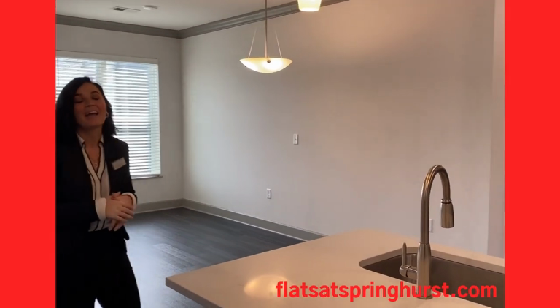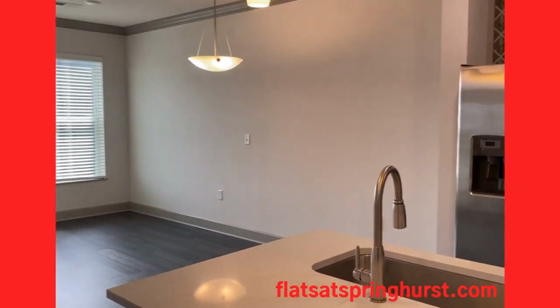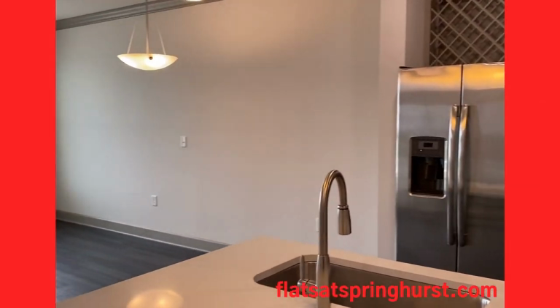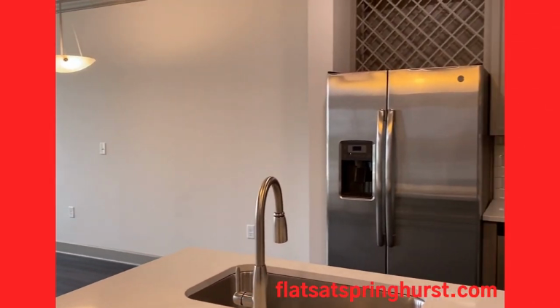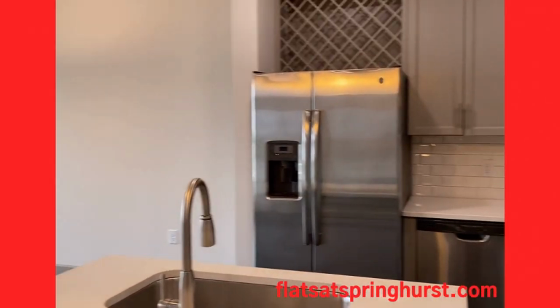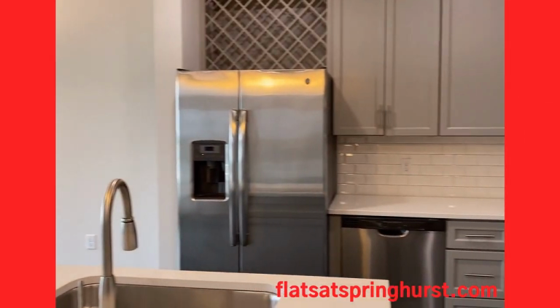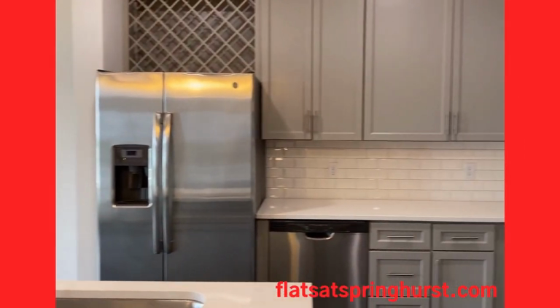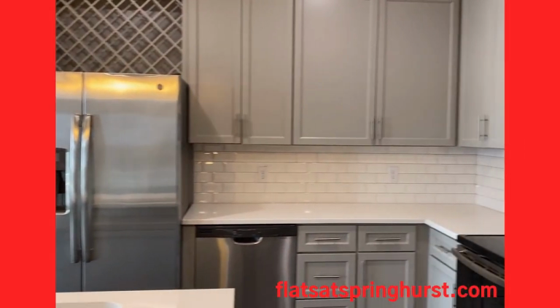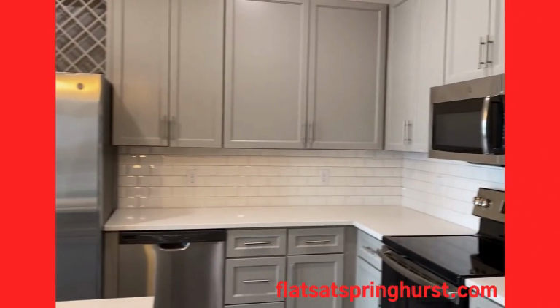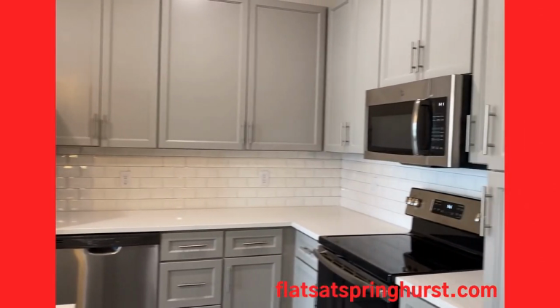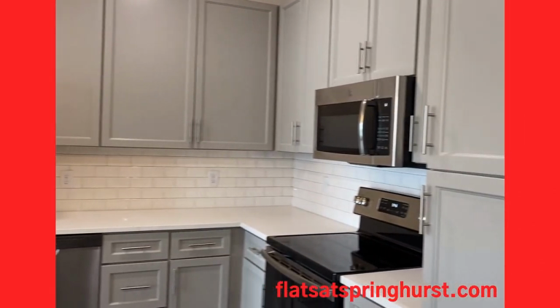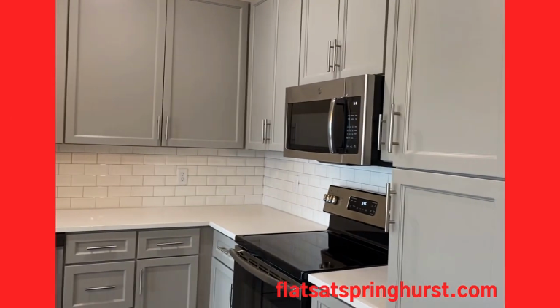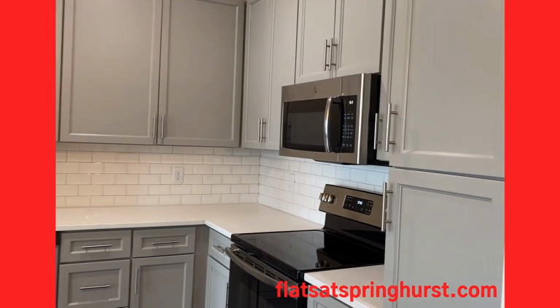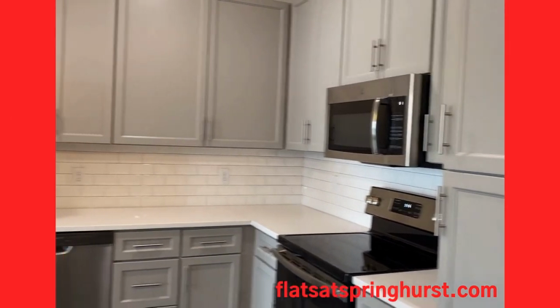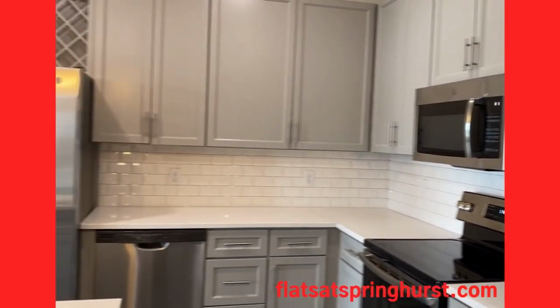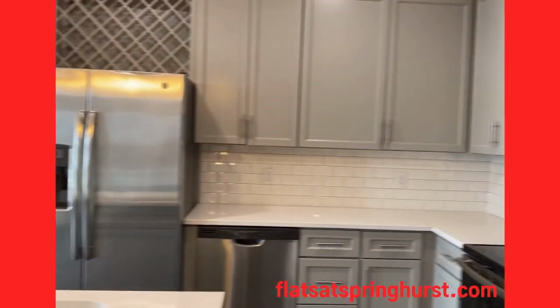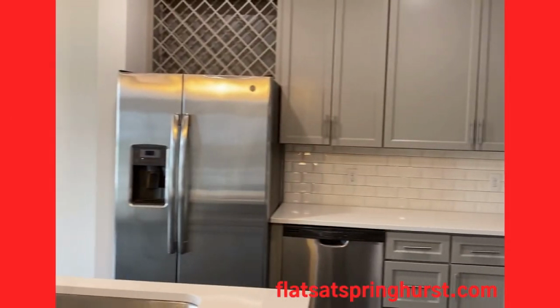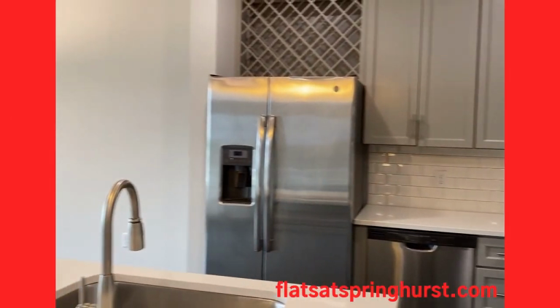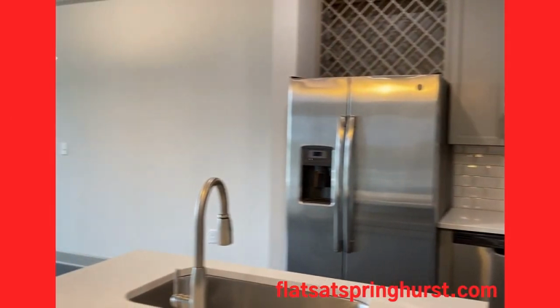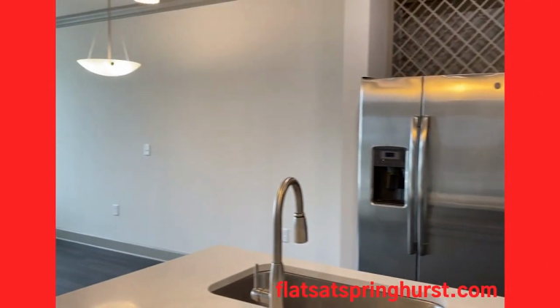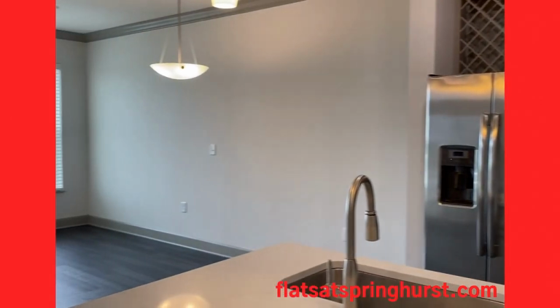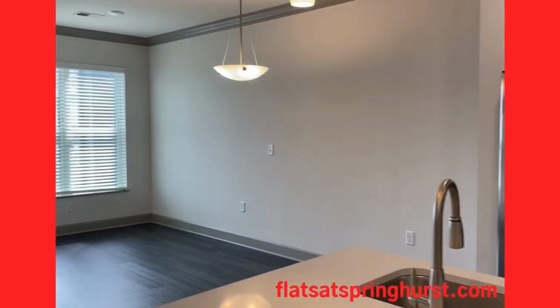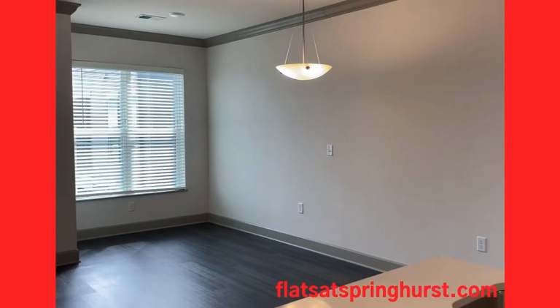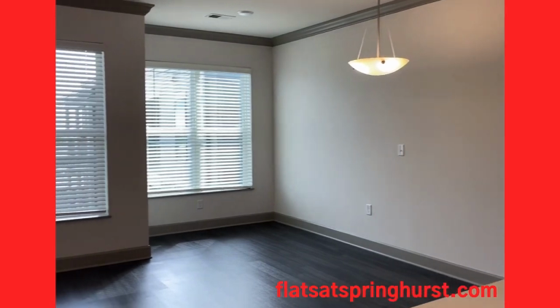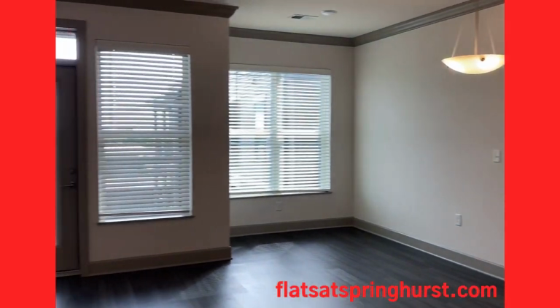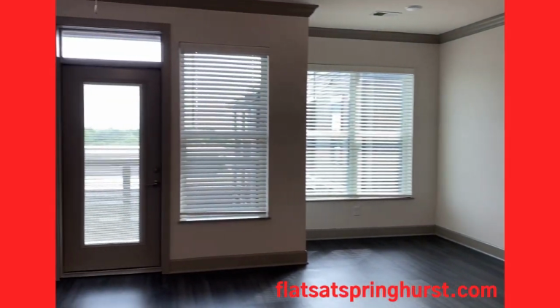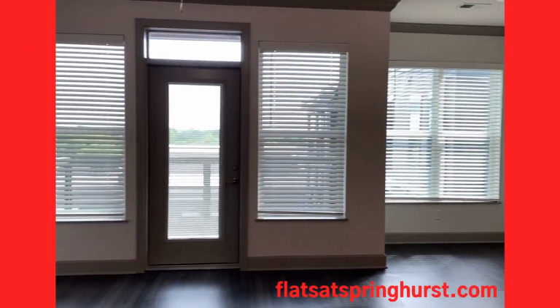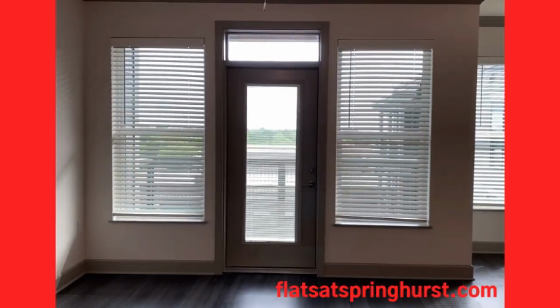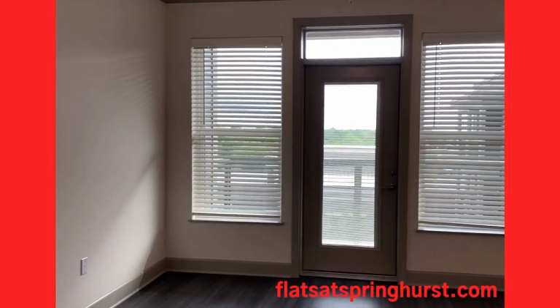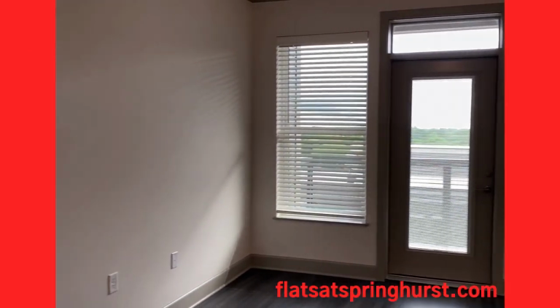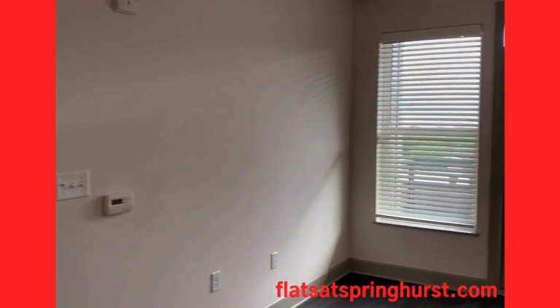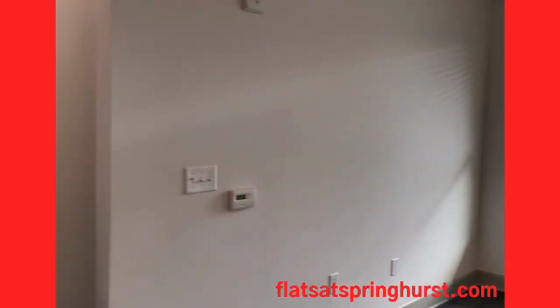We've got 831 square feet, a beautiful kitchen, and a full-size refrigerator in here. This floor plan is great for entertaining — we've got tons of living space with a dining area and living area.